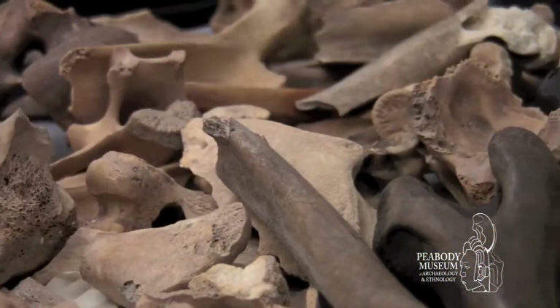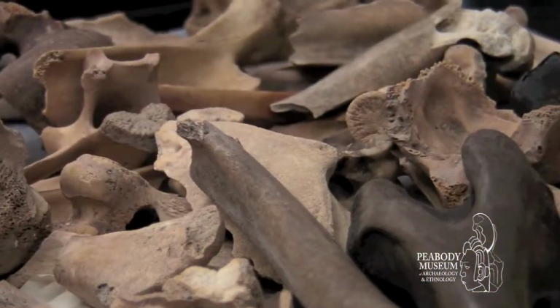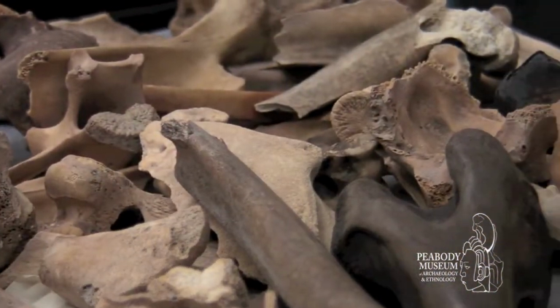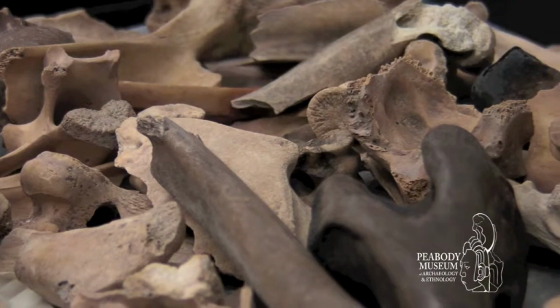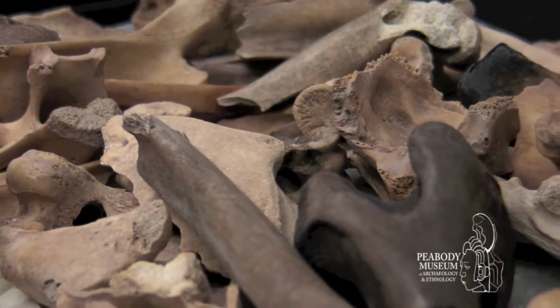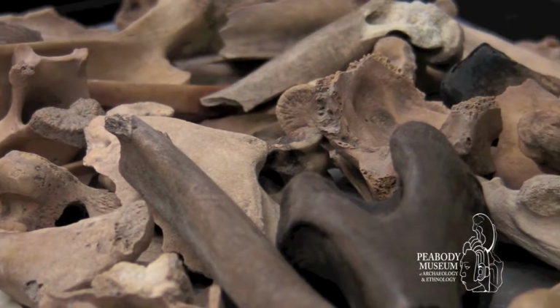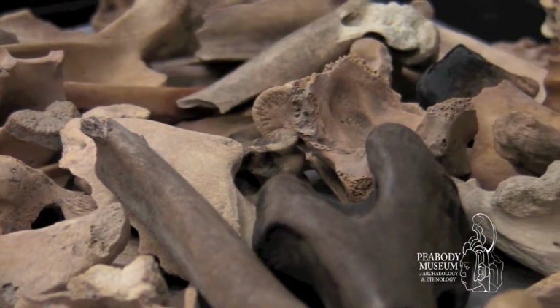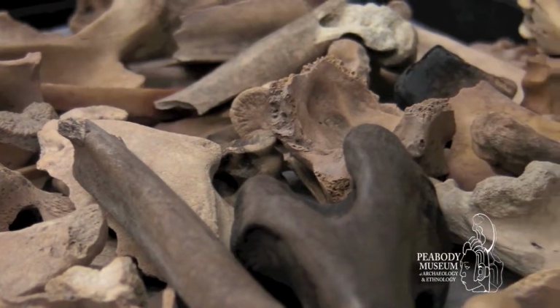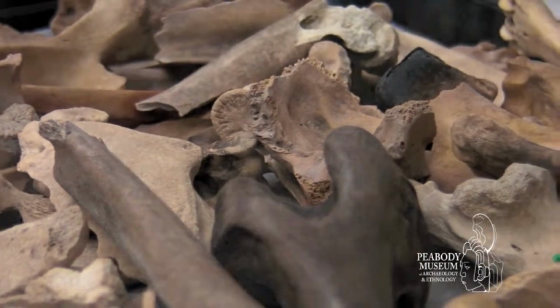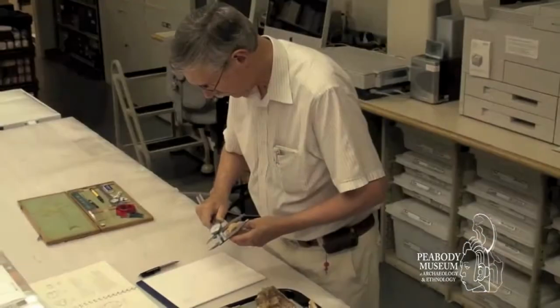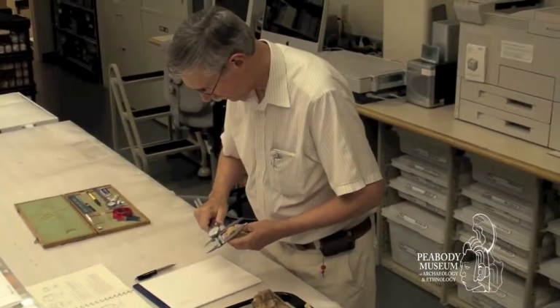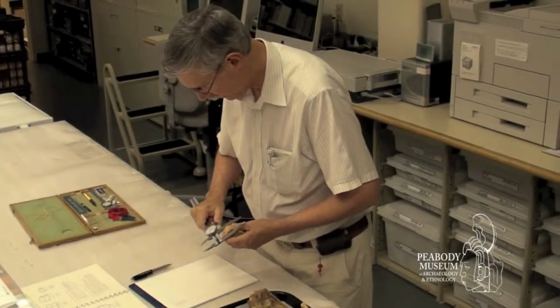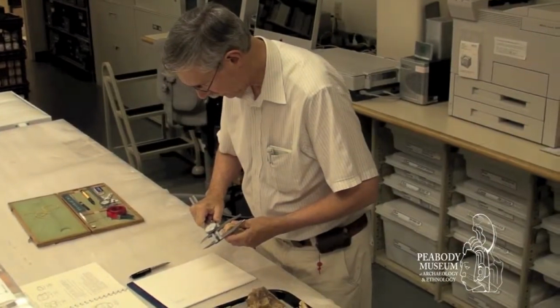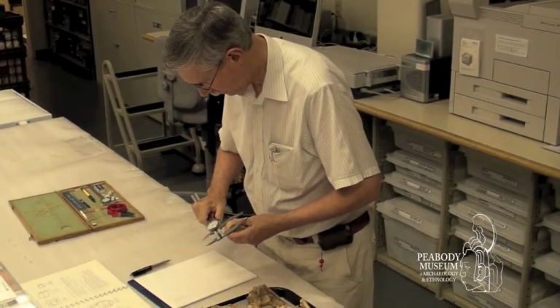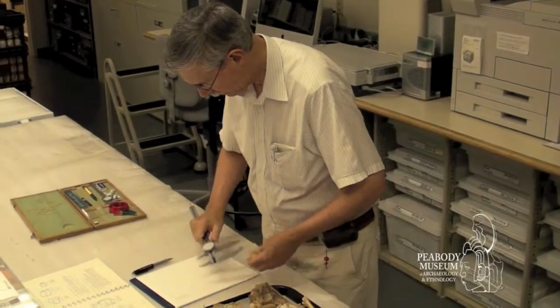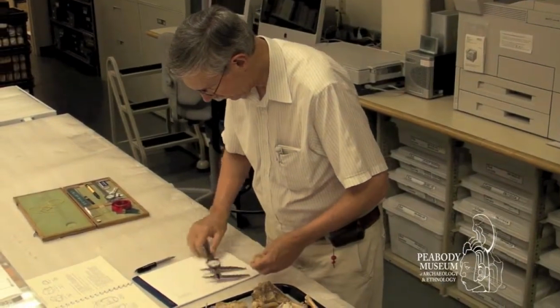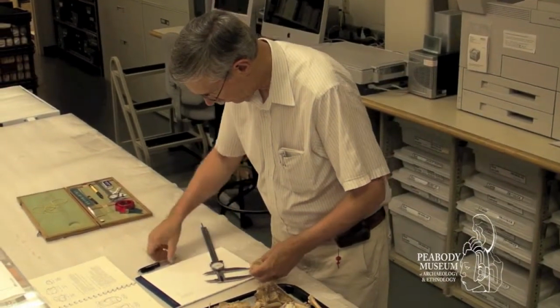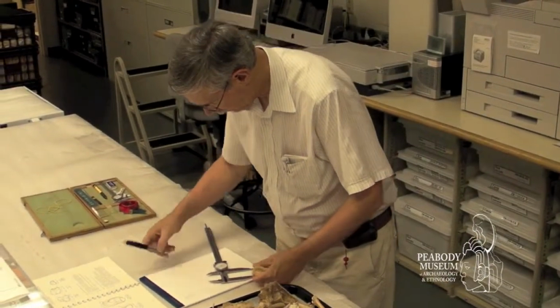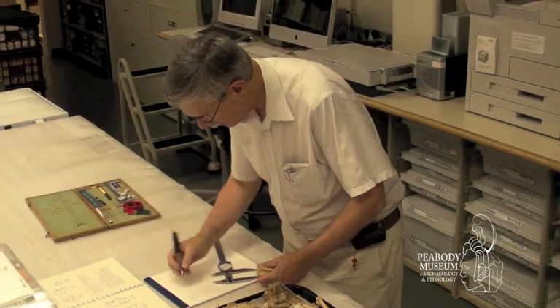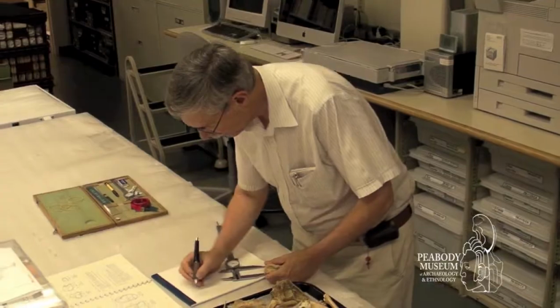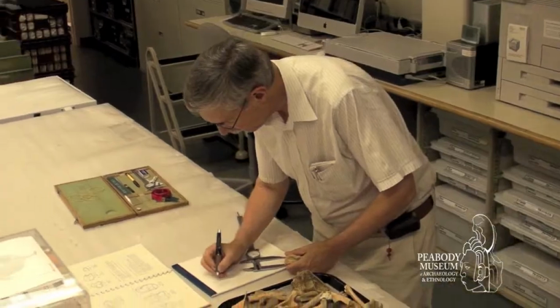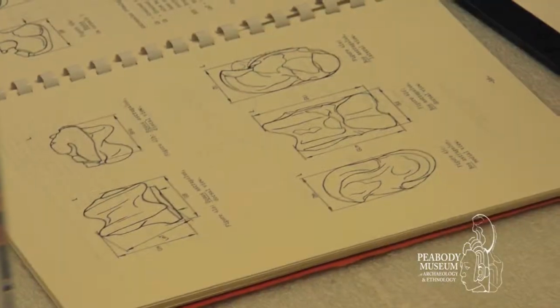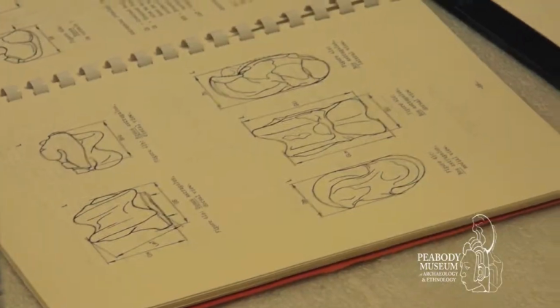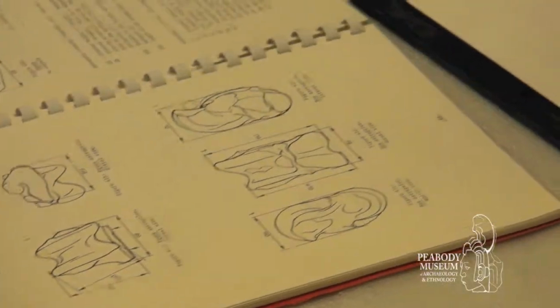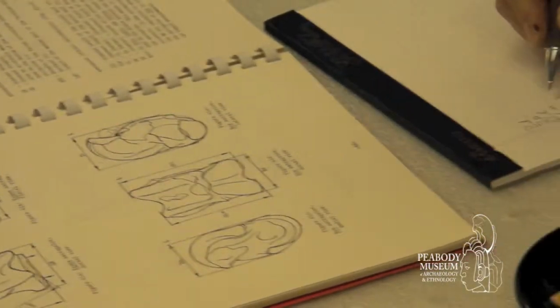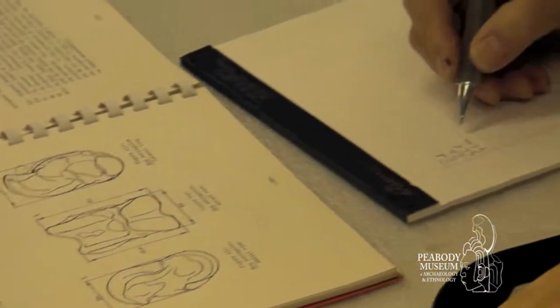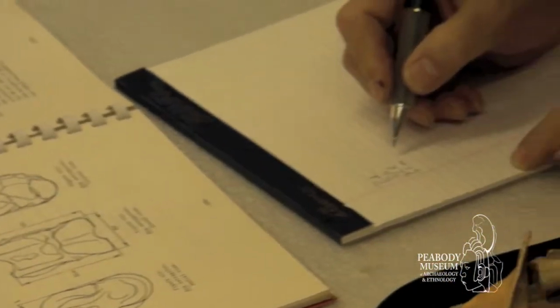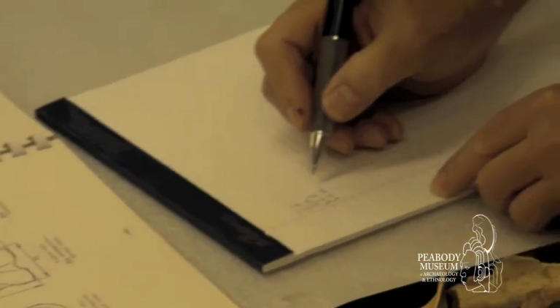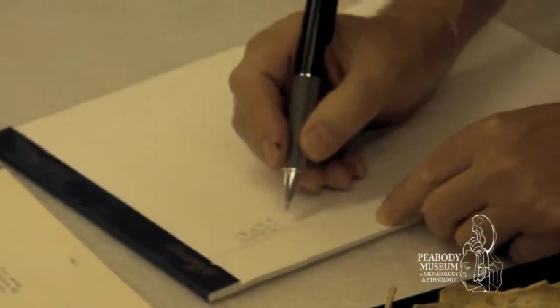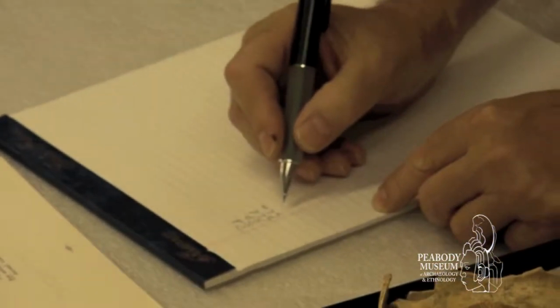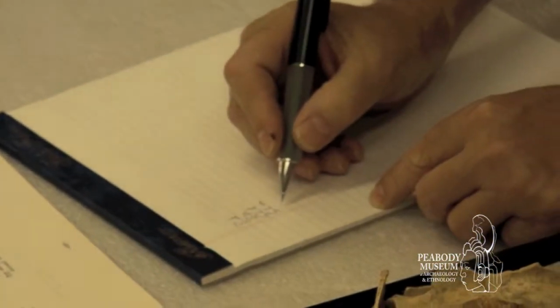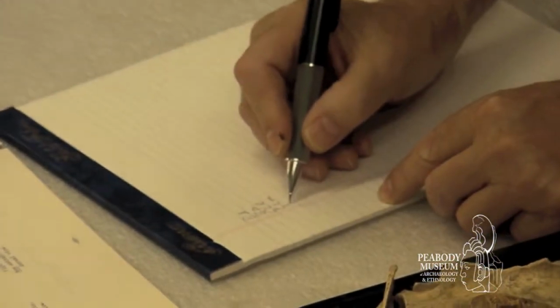And we — myself and students, both graduate students and undergraduate students — work on this material and study it to find out how people used to use animals in the past.